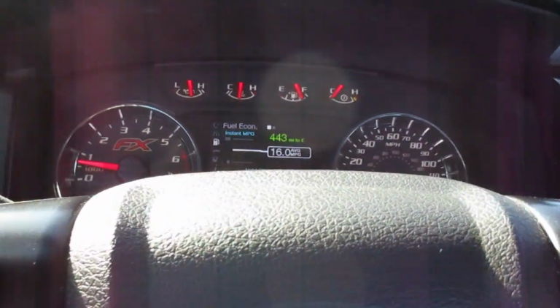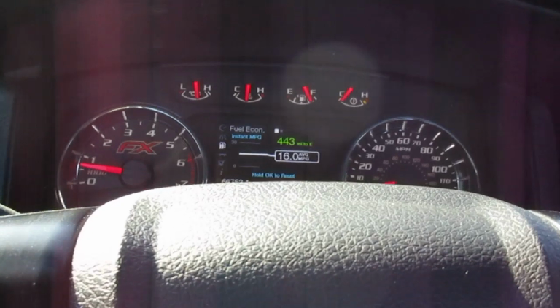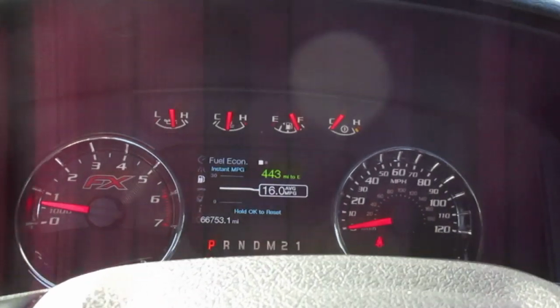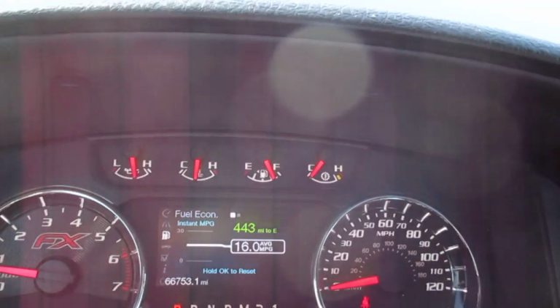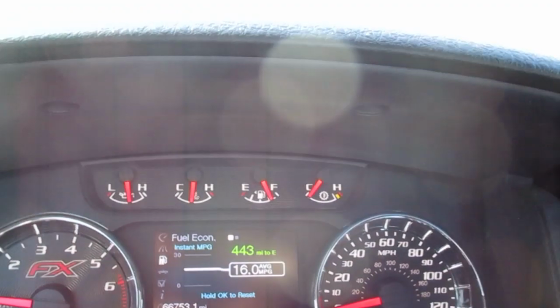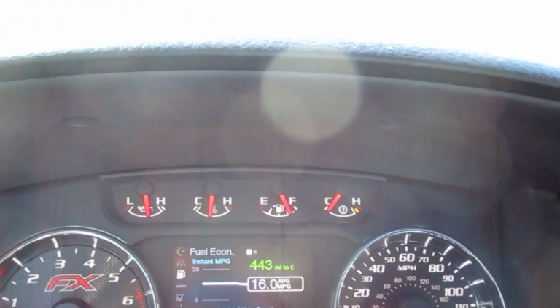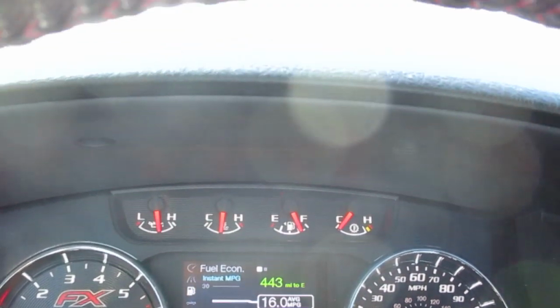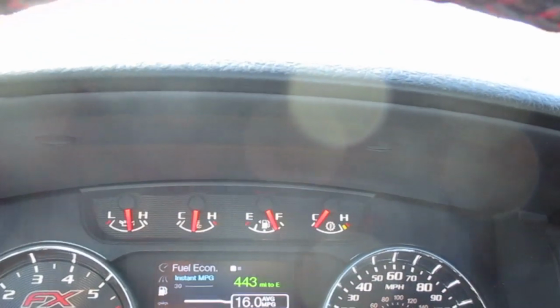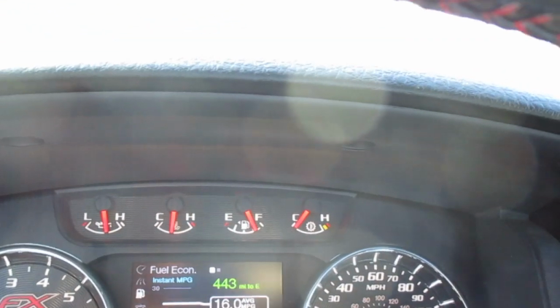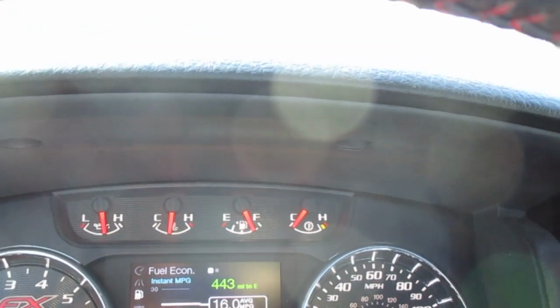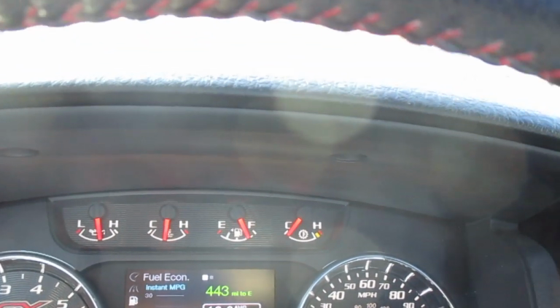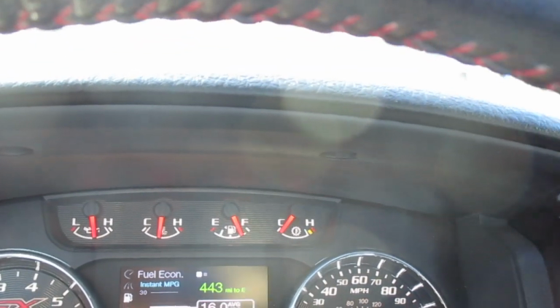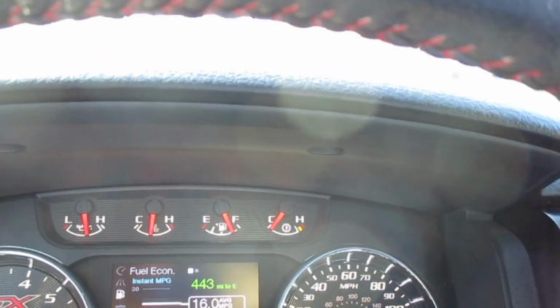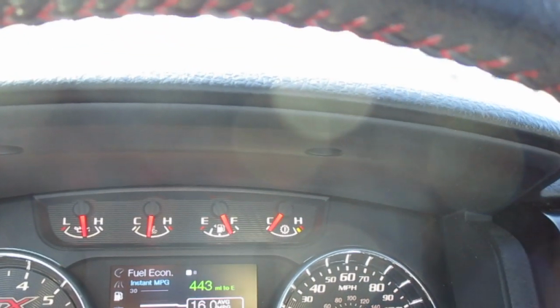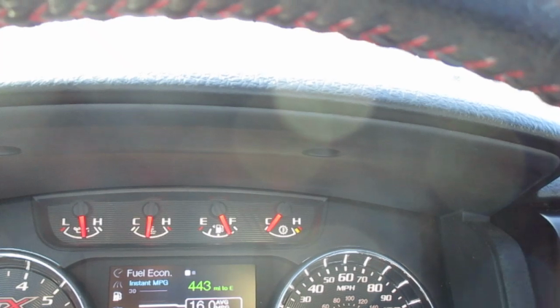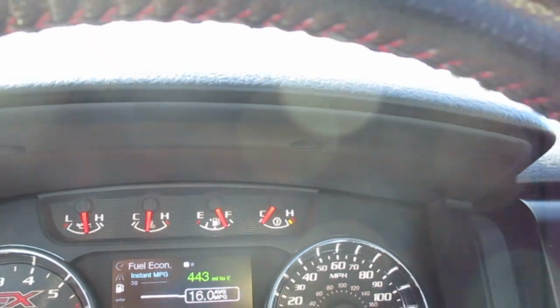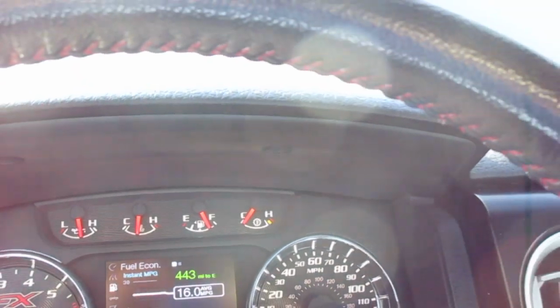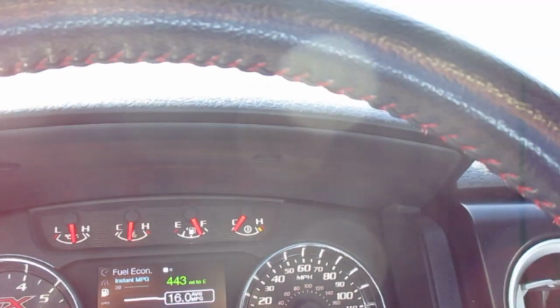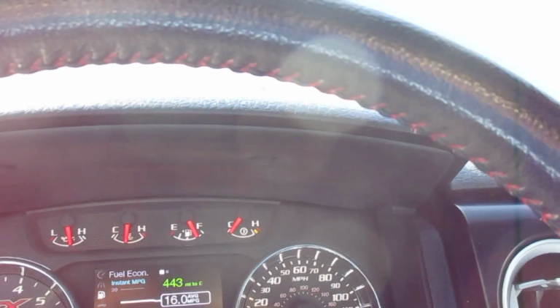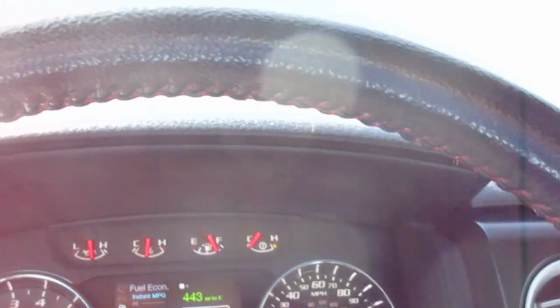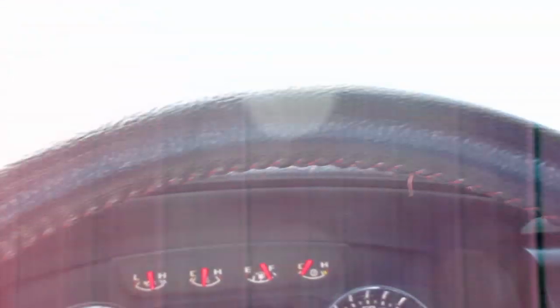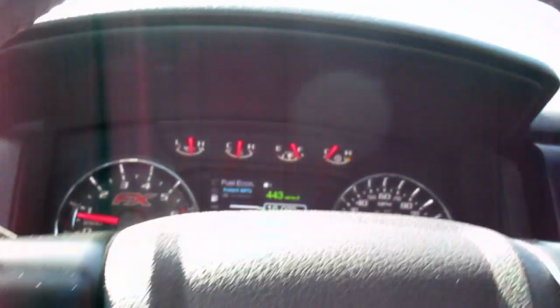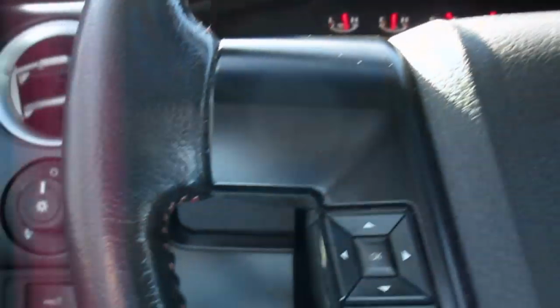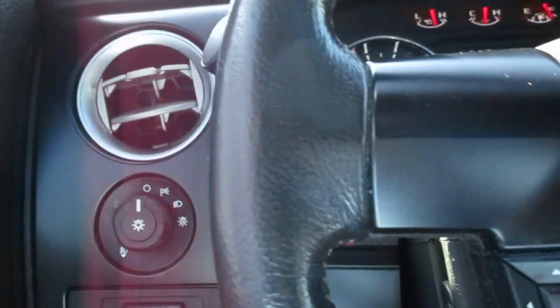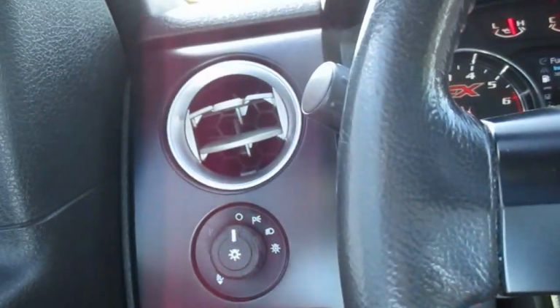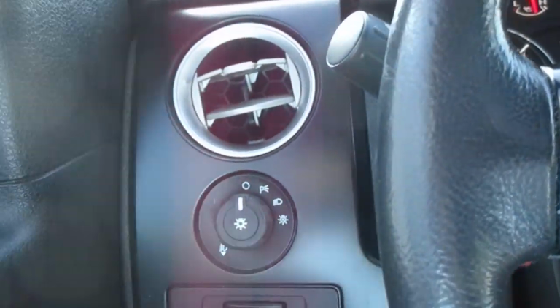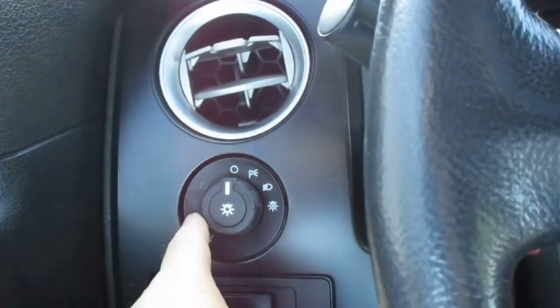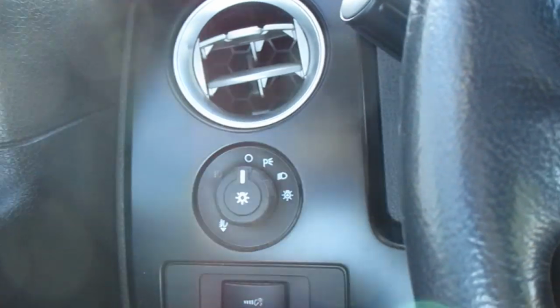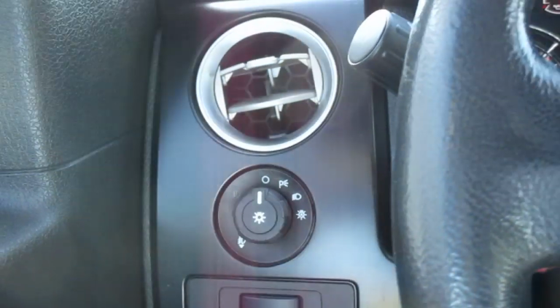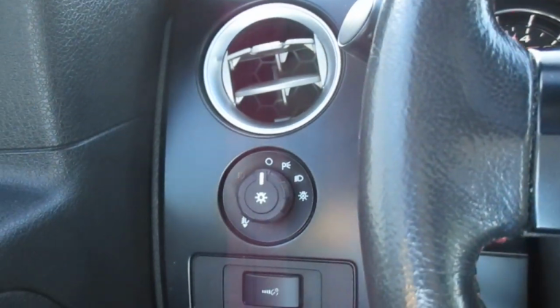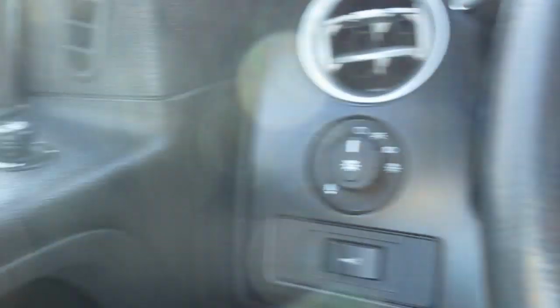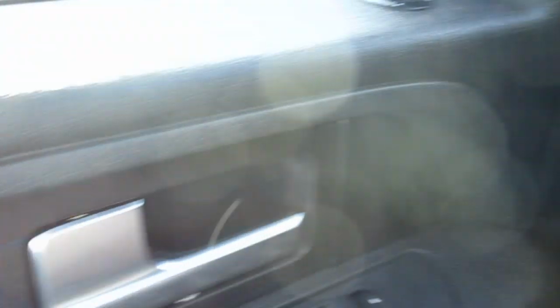The best thing about this truck is it has nice low miles for the year — you can see it has sixty-six thousand seven hundred miles on it, so lots of life left. Your headlight controls are on the left-hand side of the dash.